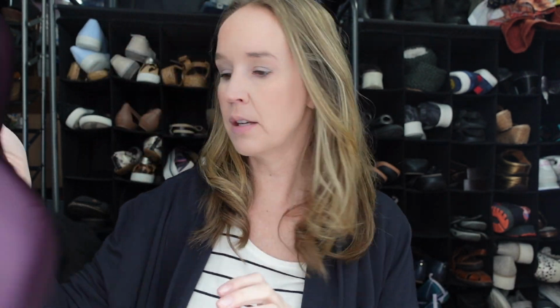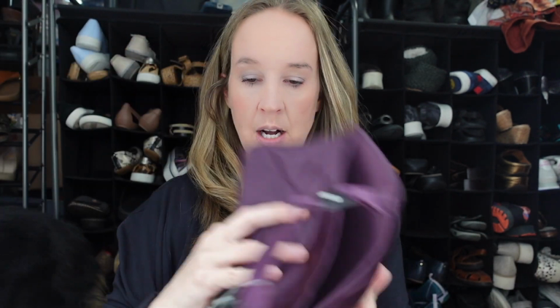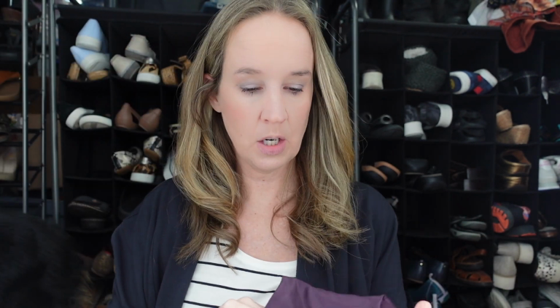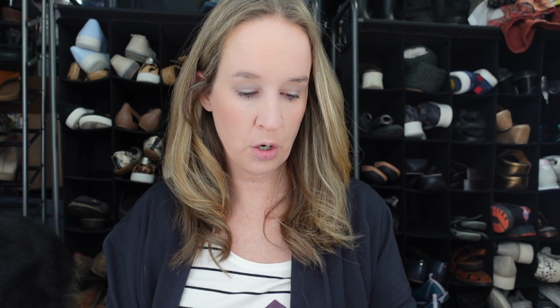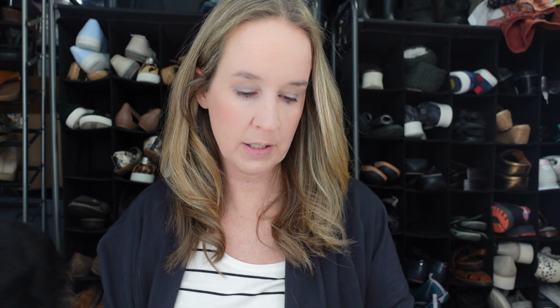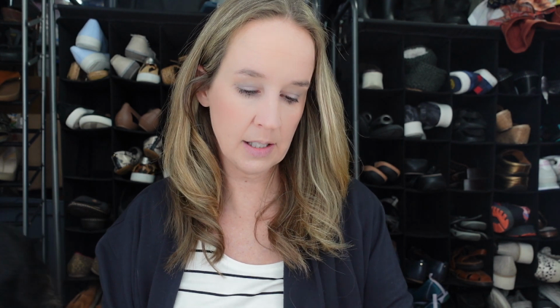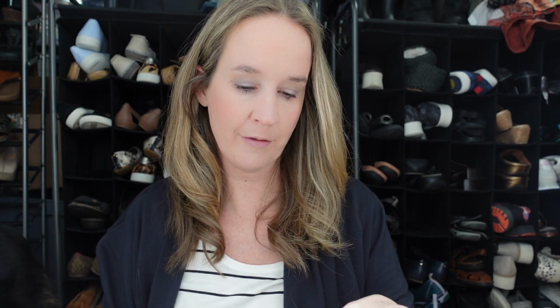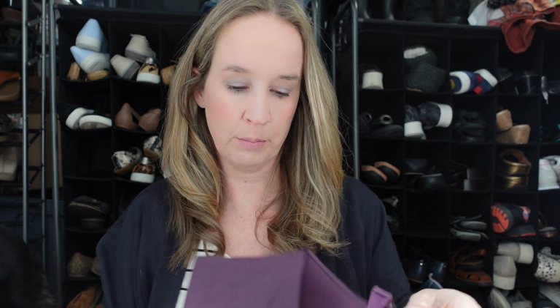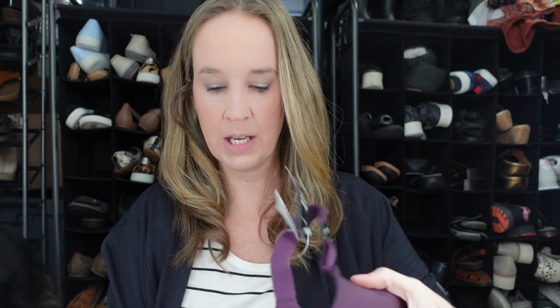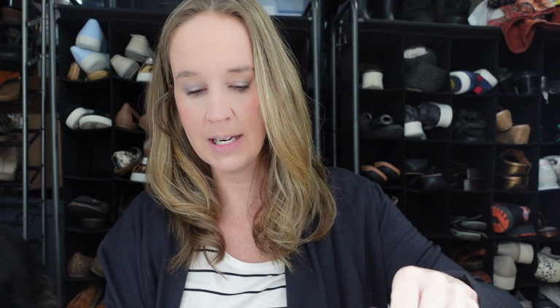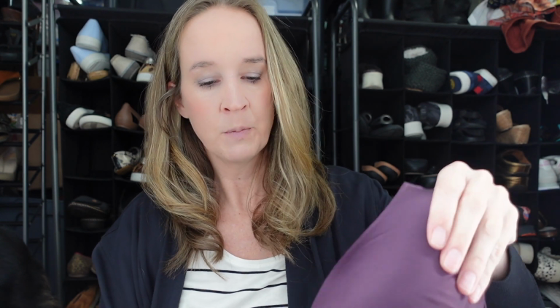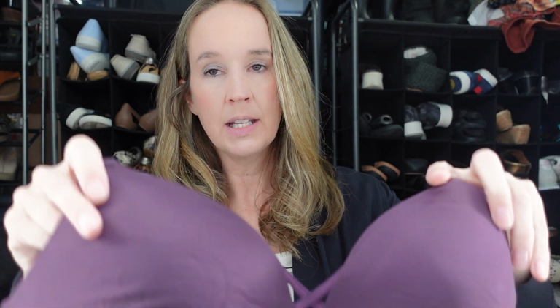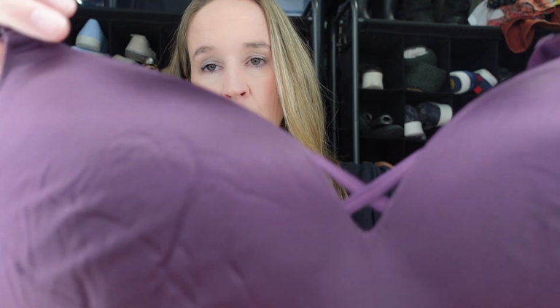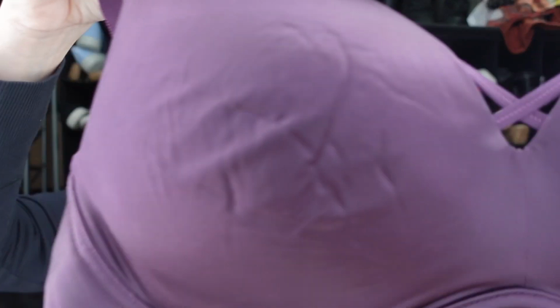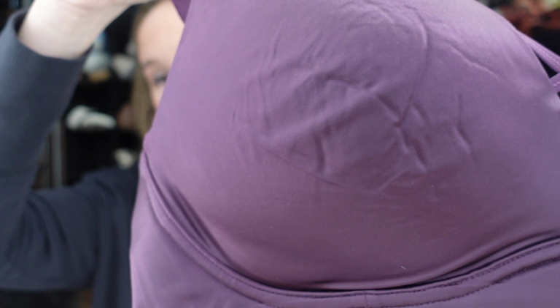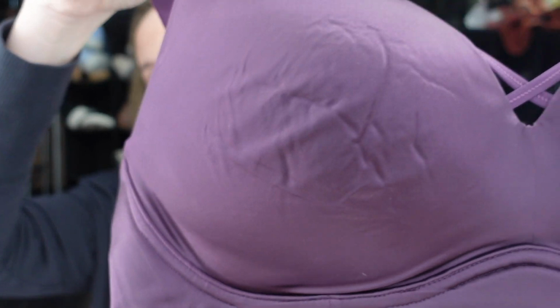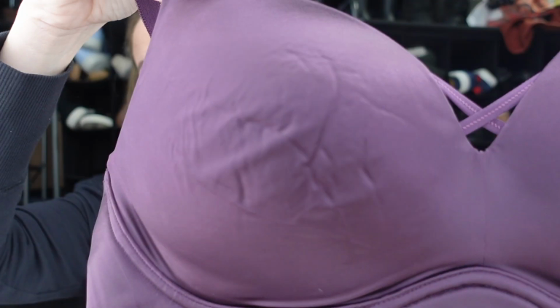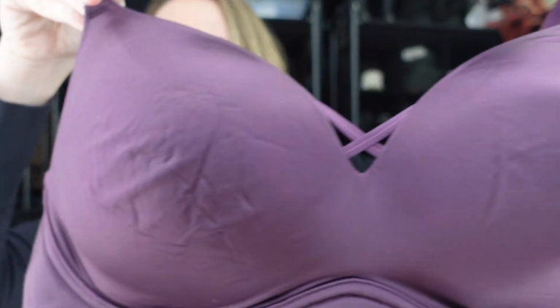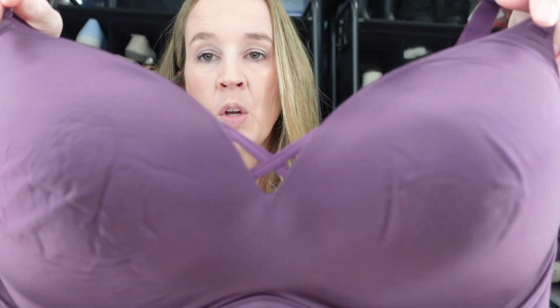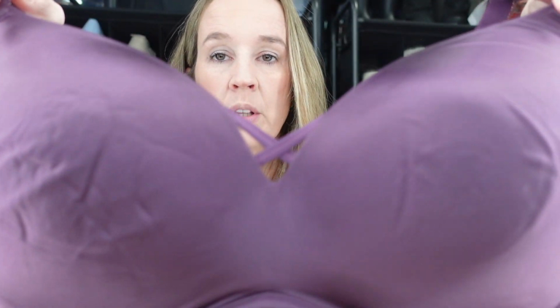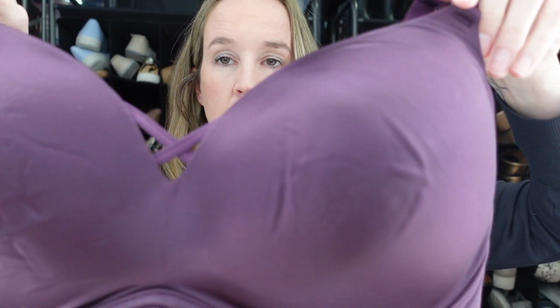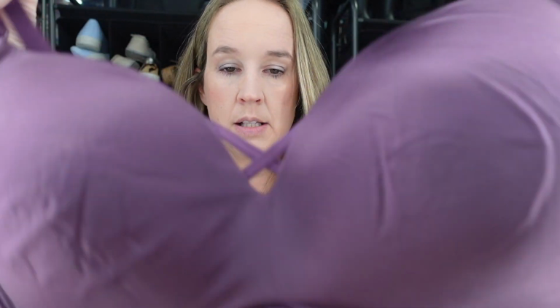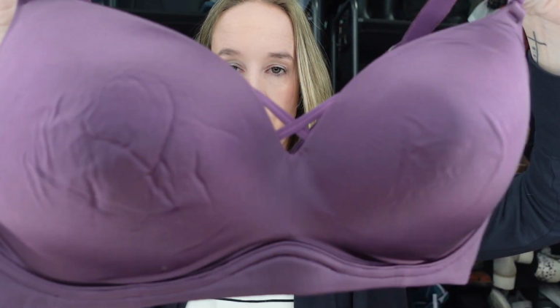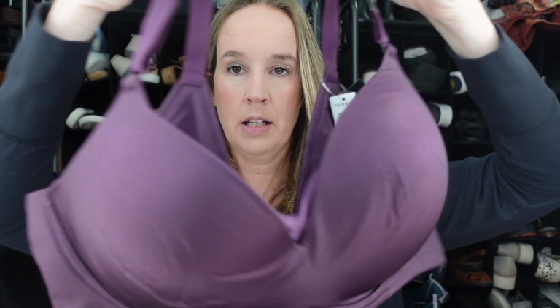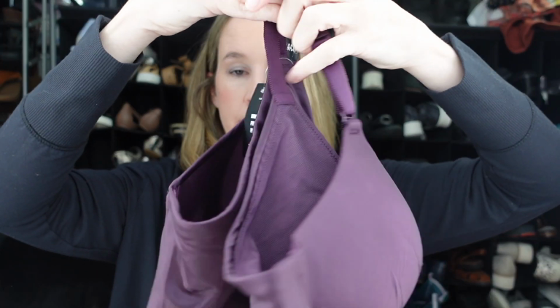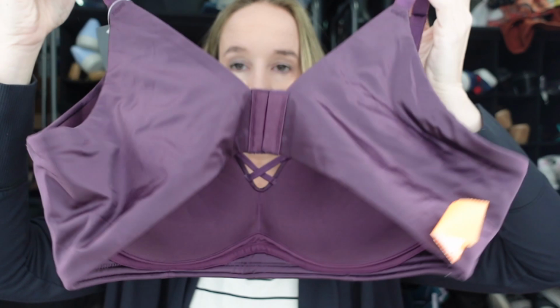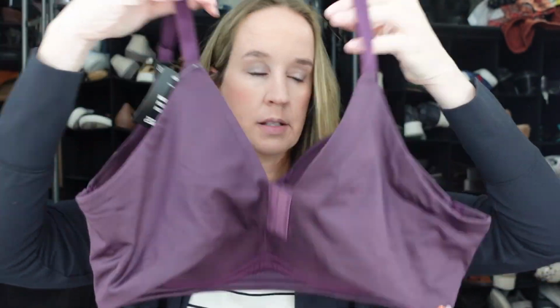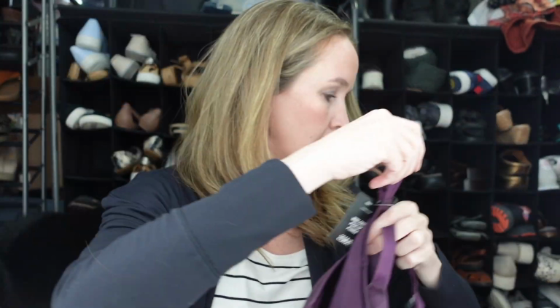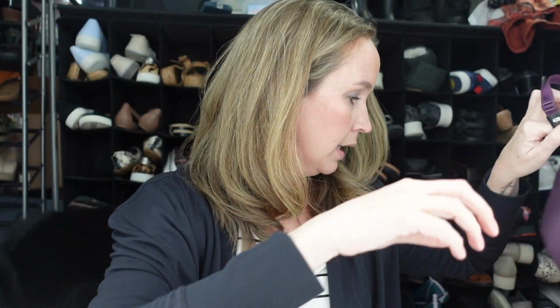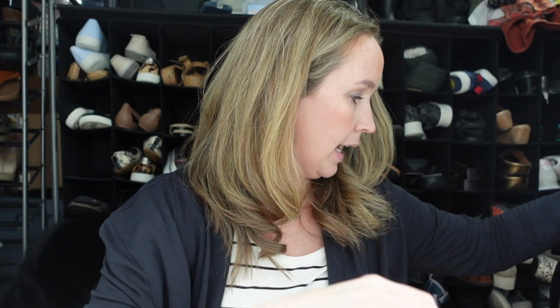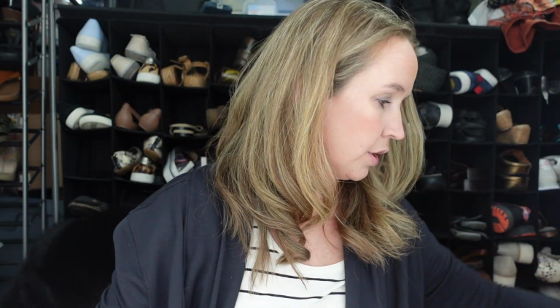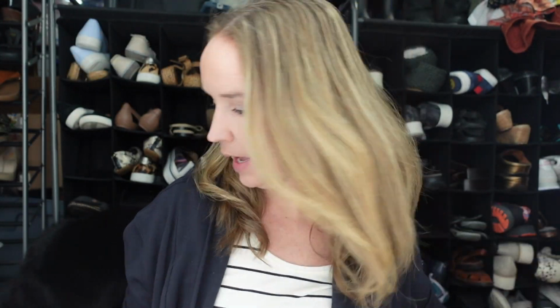Here's another bra — it's another Torrid new with tags. This is wire-free push-up plunge again, in a size 42D. This one is just a plain purple with a crisscross front. I decided to grab that.